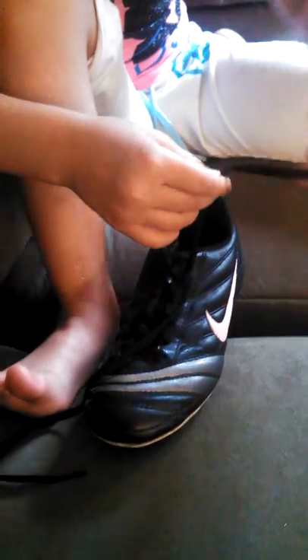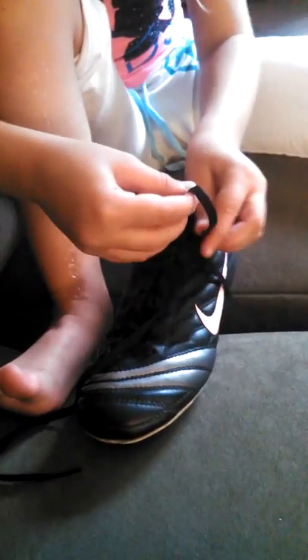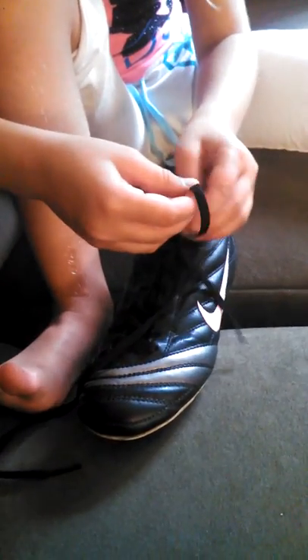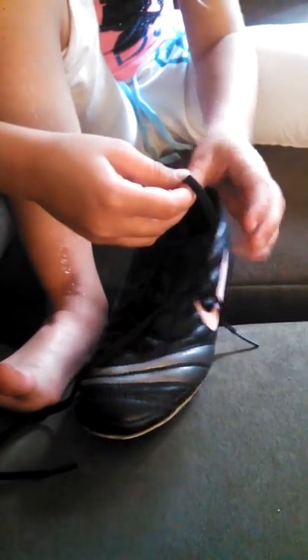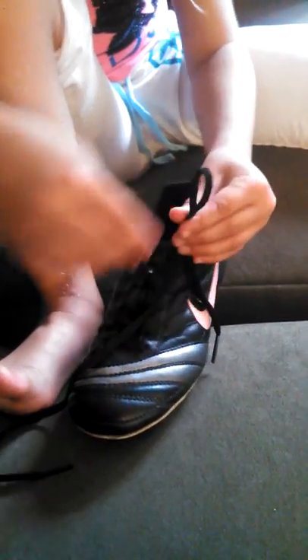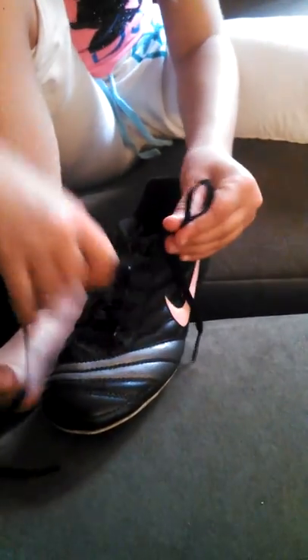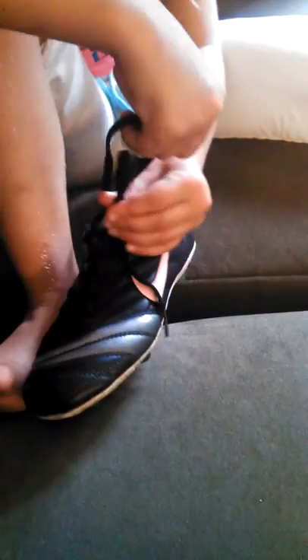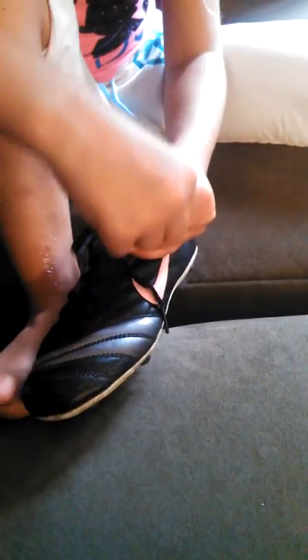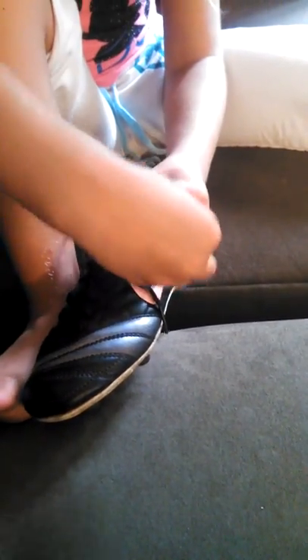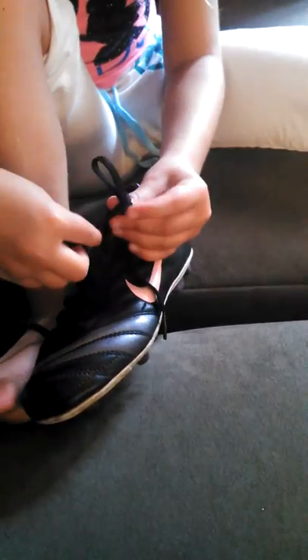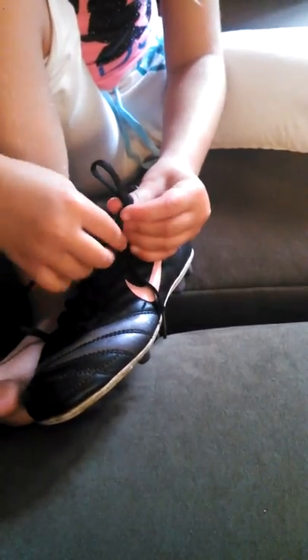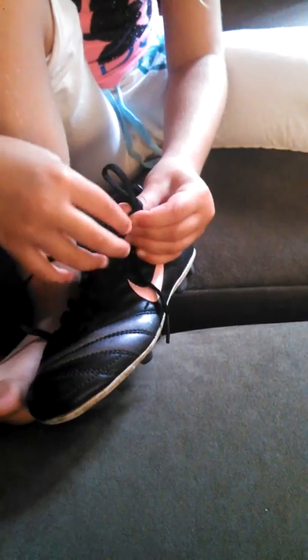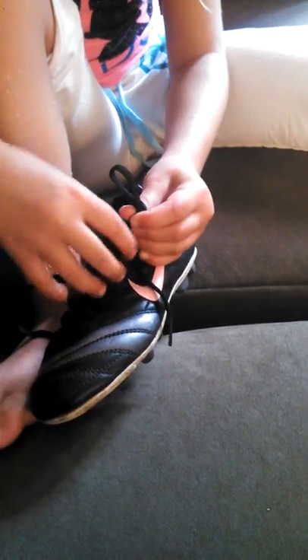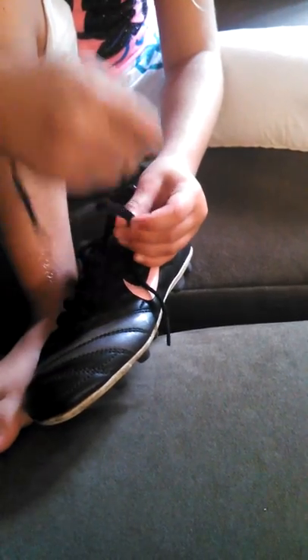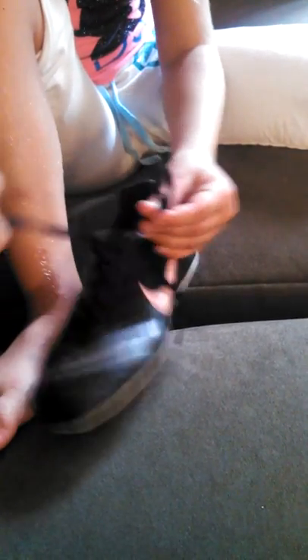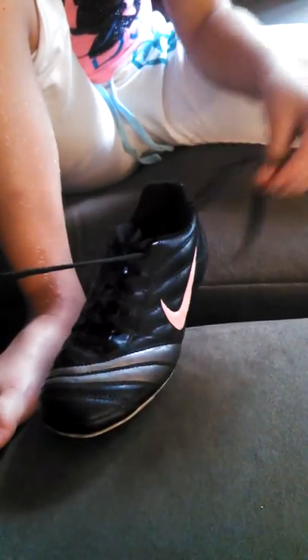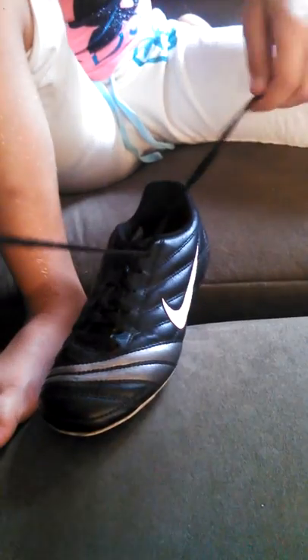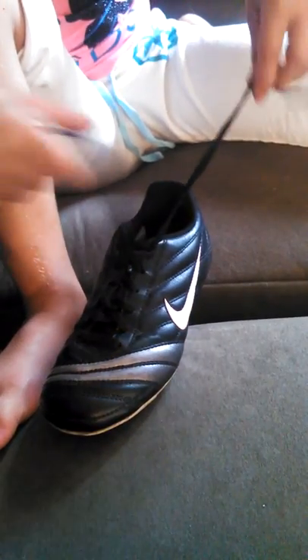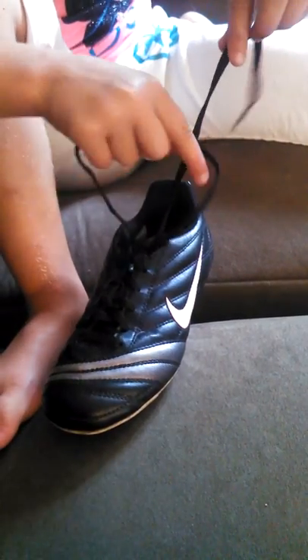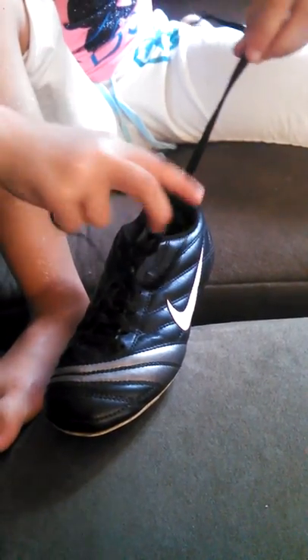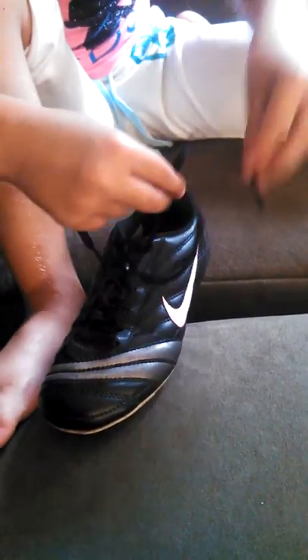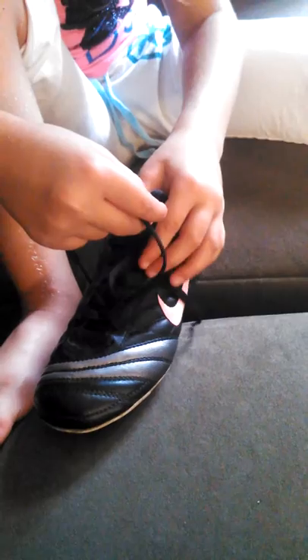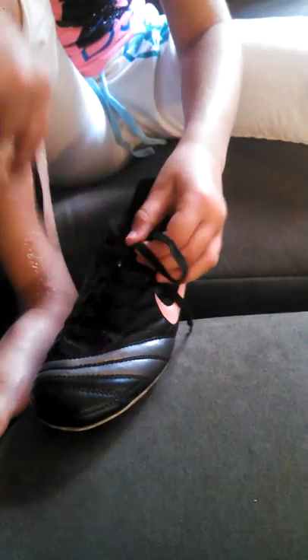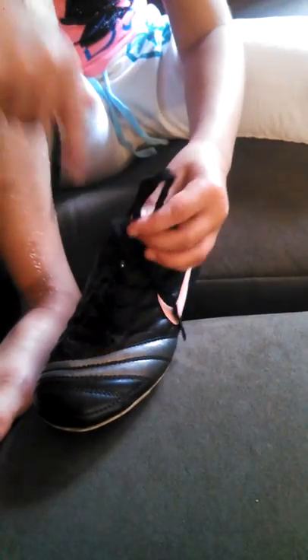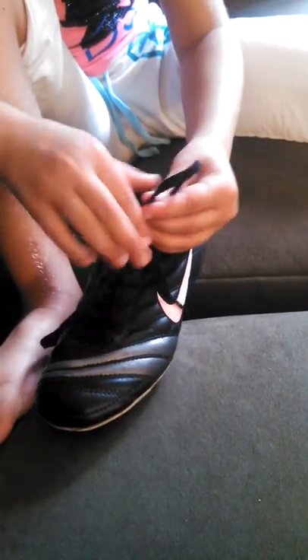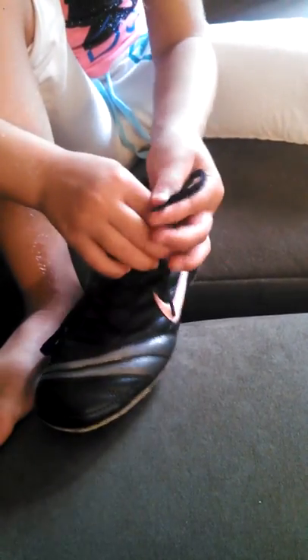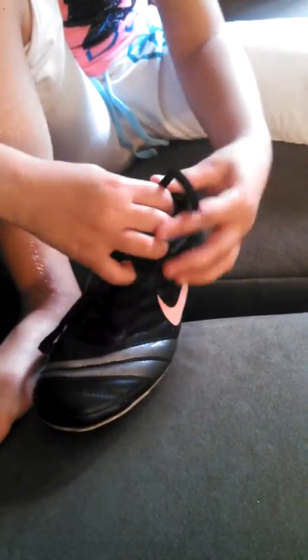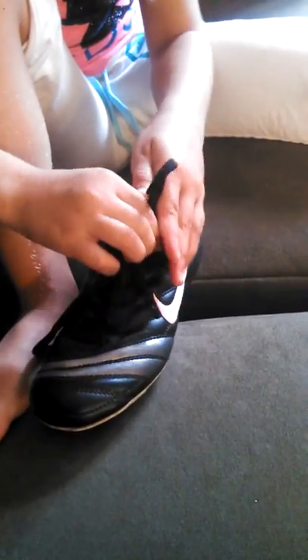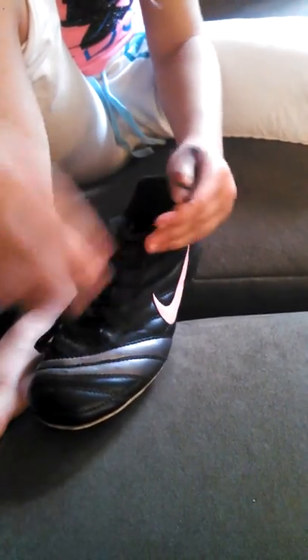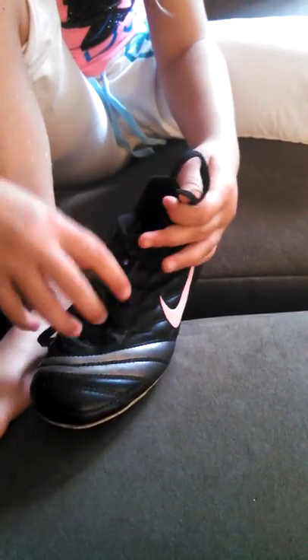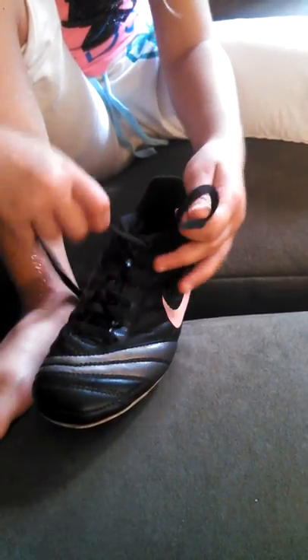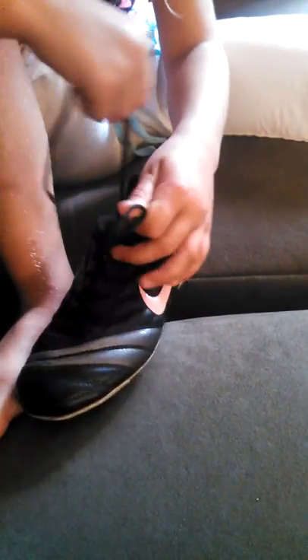Now make a loop and go around your thumb. Let's all try that — make a loop, and make a loop, and go around your thumb.